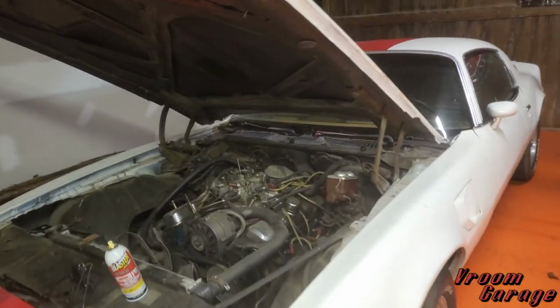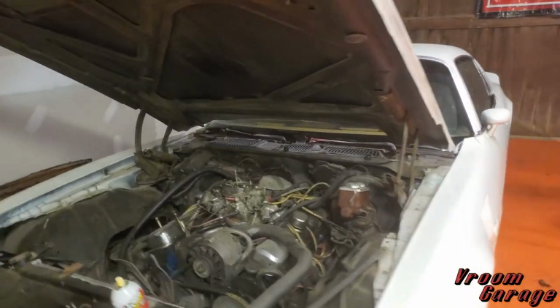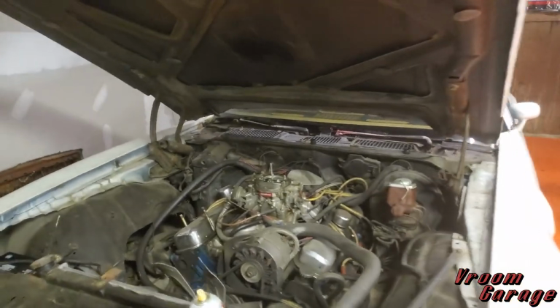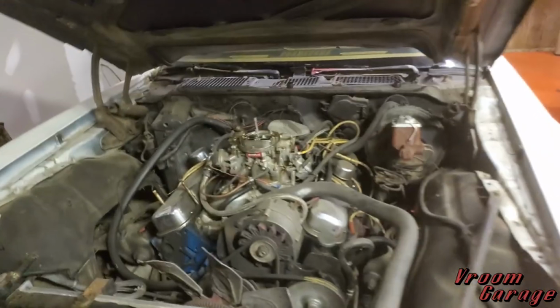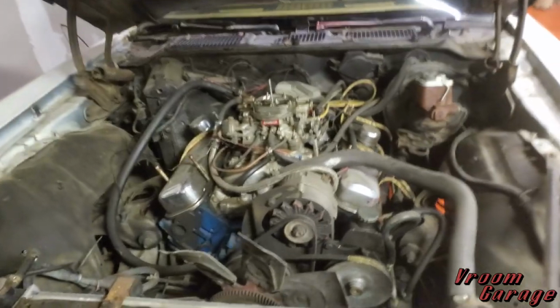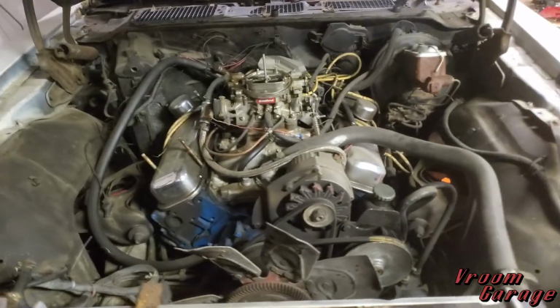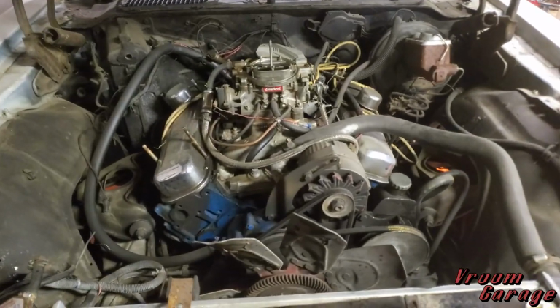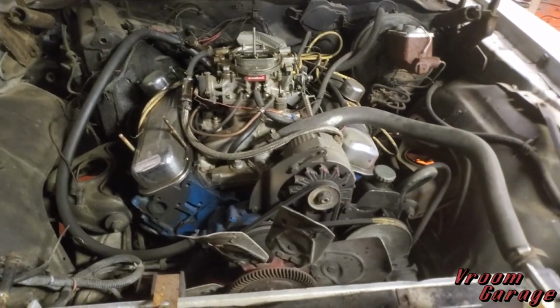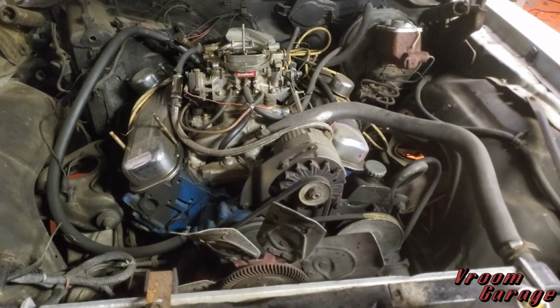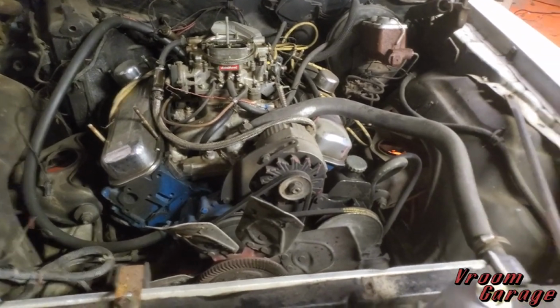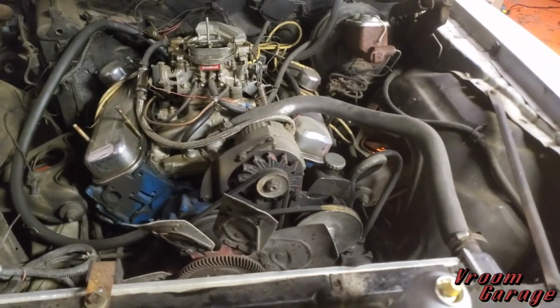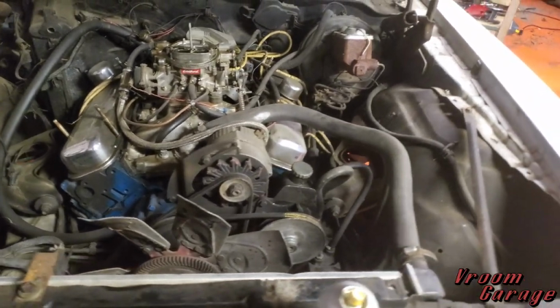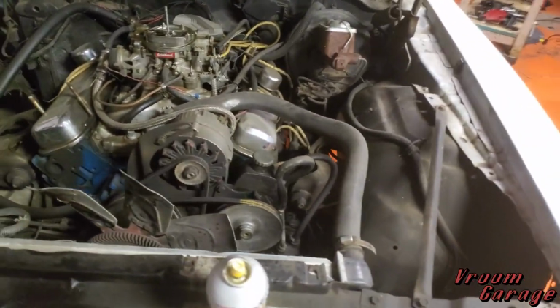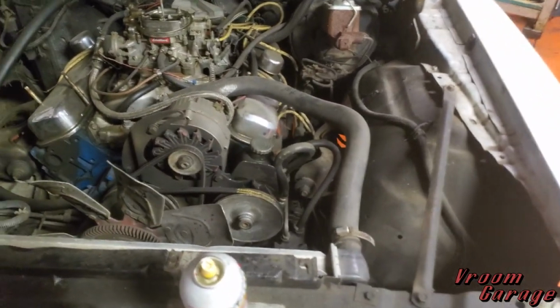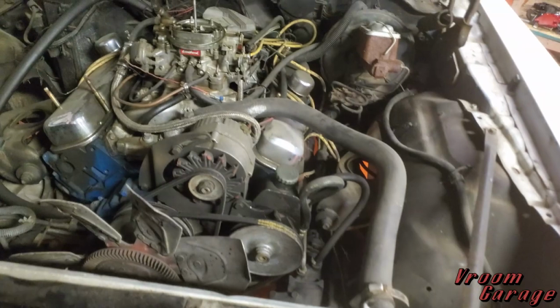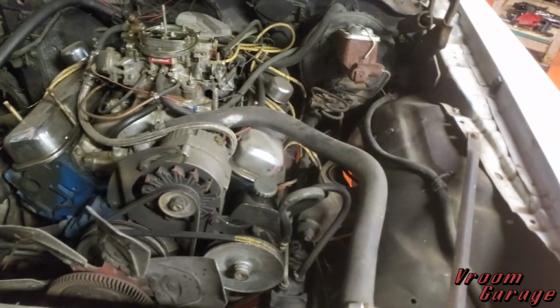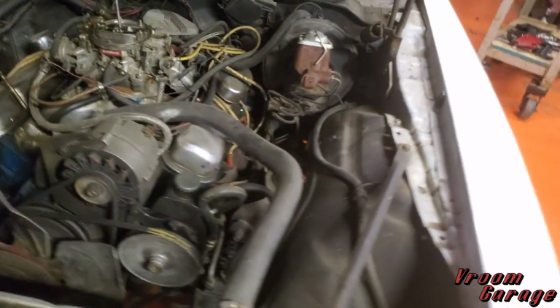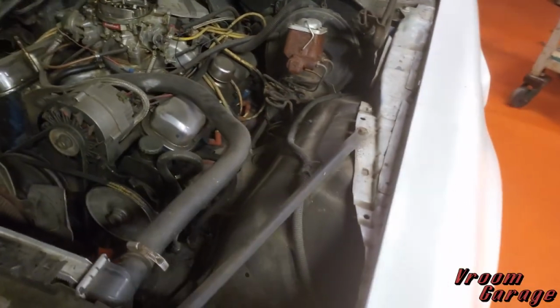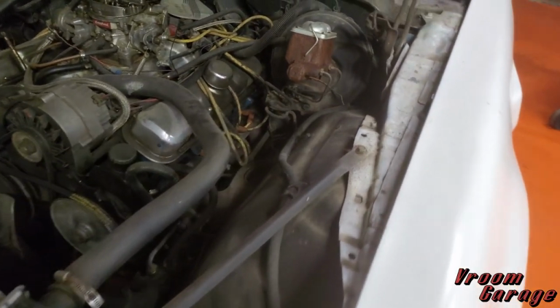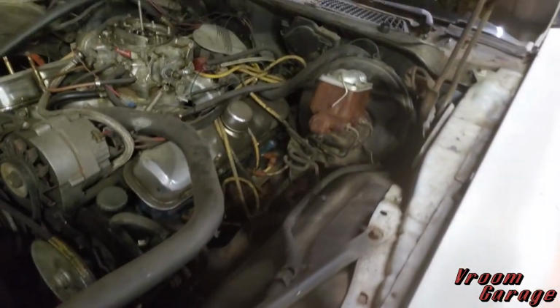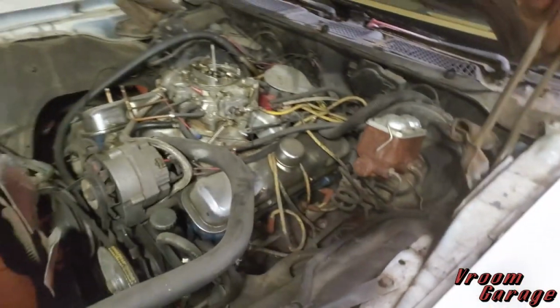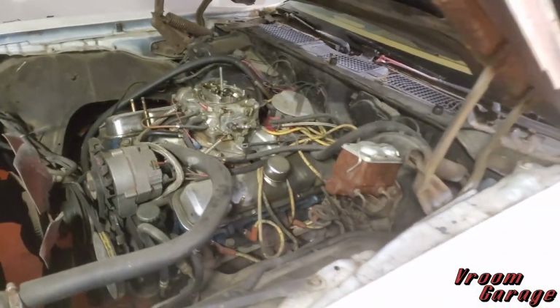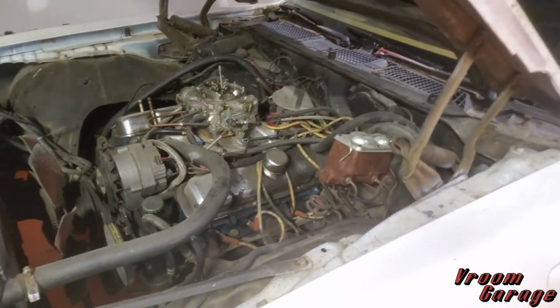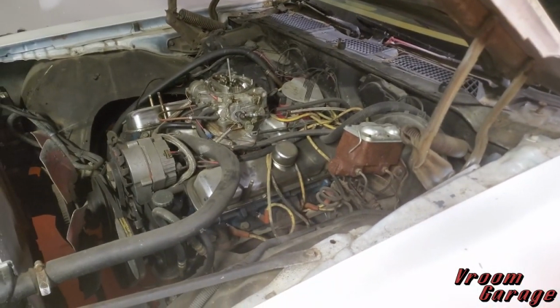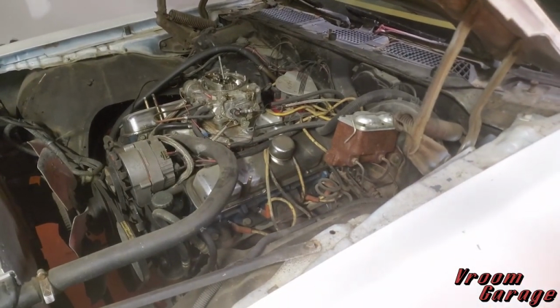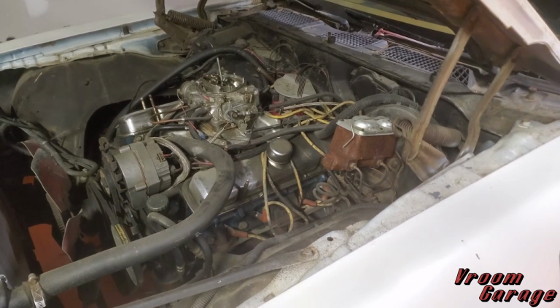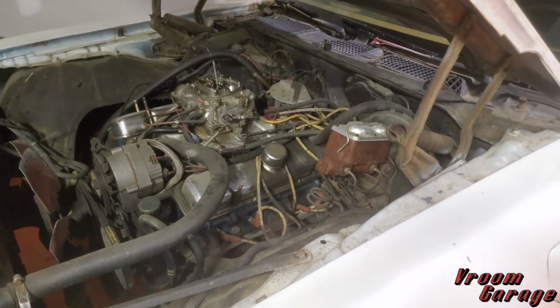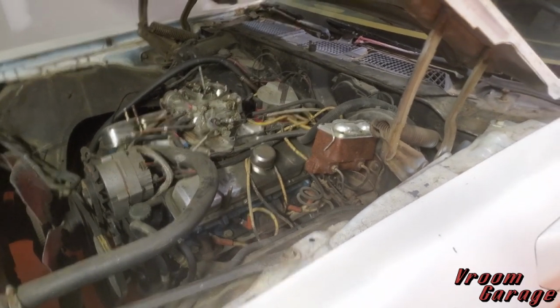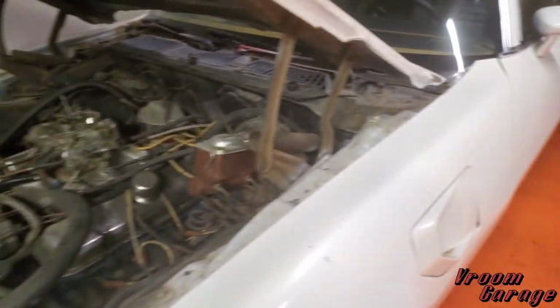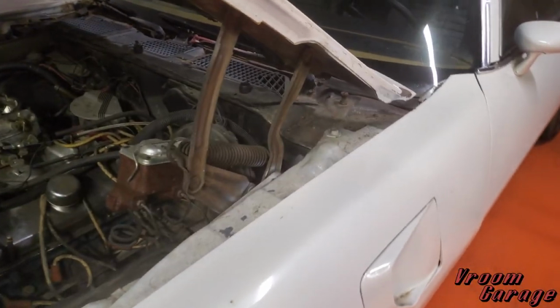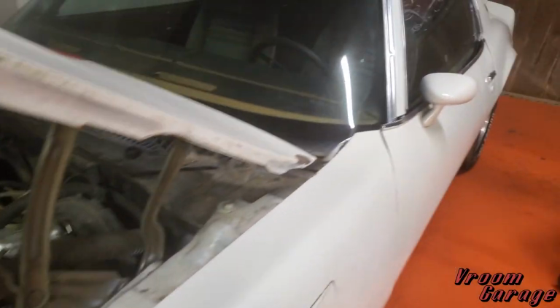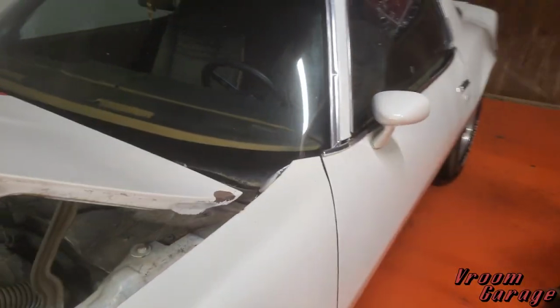It's got an Edelbrock carb and what looks like some other goodies. It seems like a really strong runner — starts really, really well. No idea what all is going on, but there are a lot of performance parts here. The thing sounds absolutely rowdy.